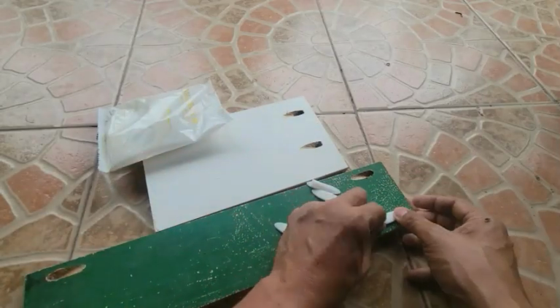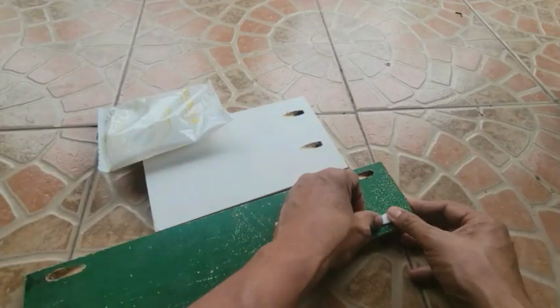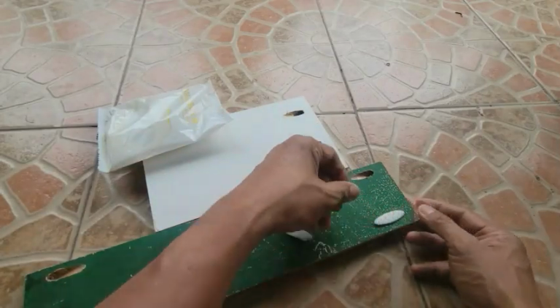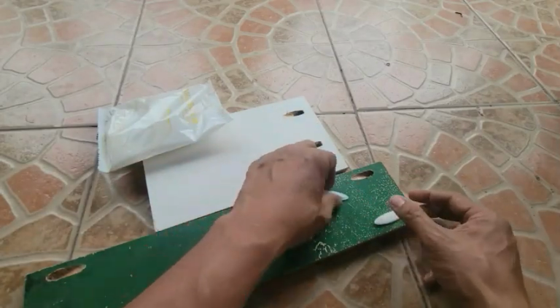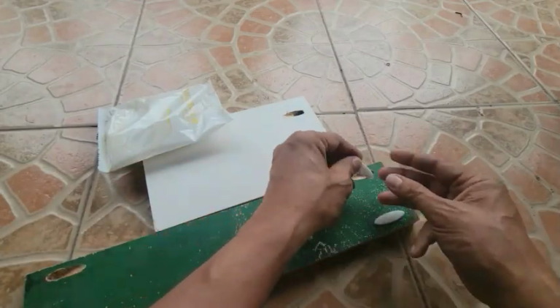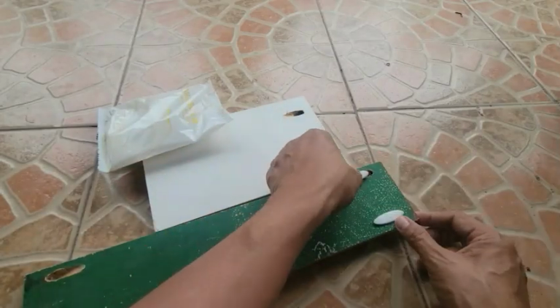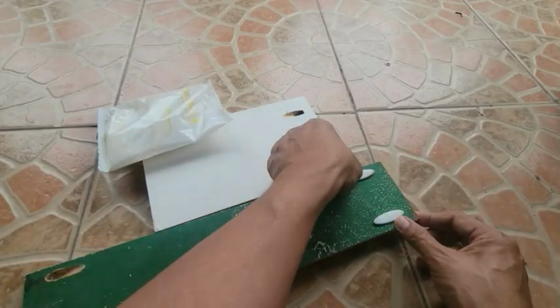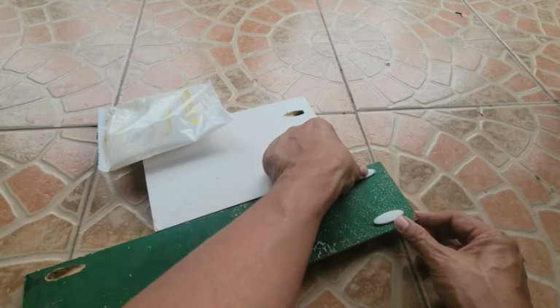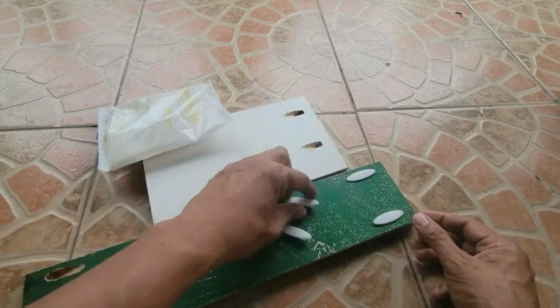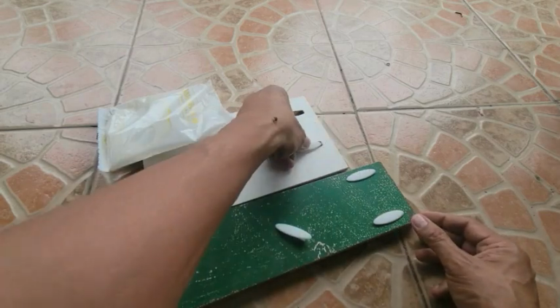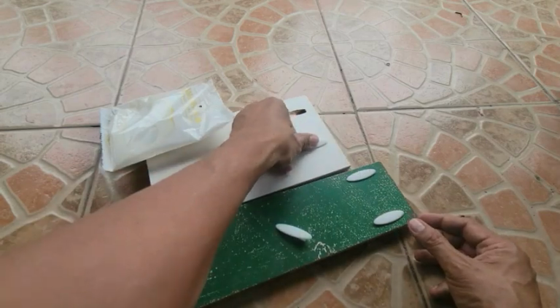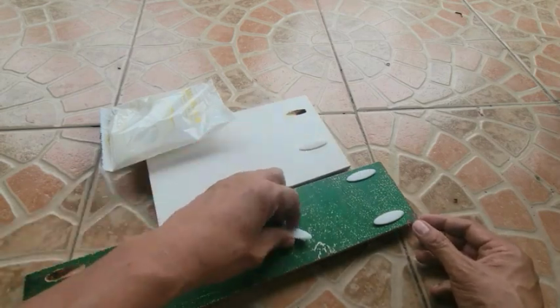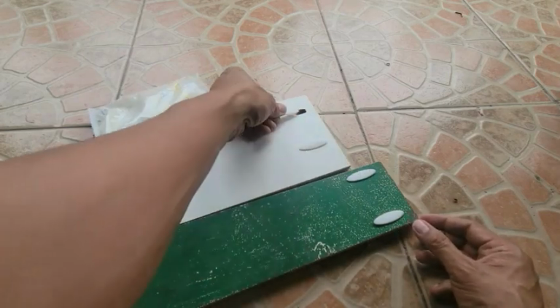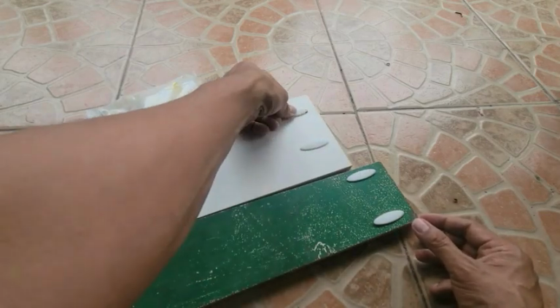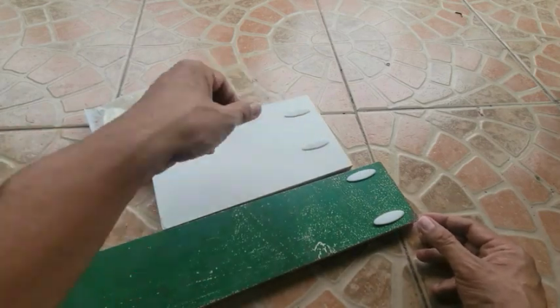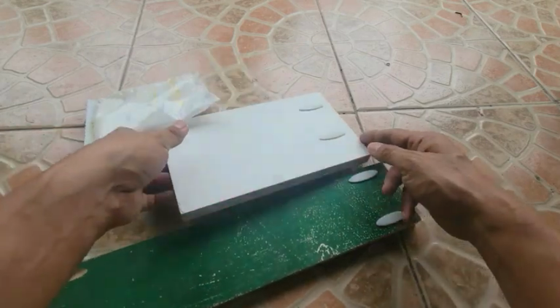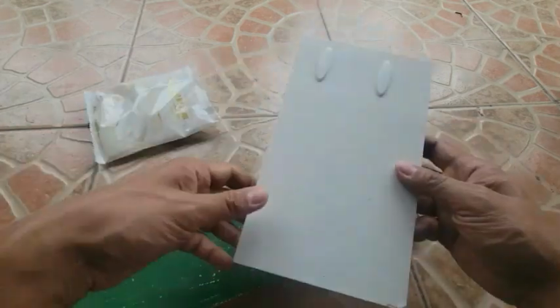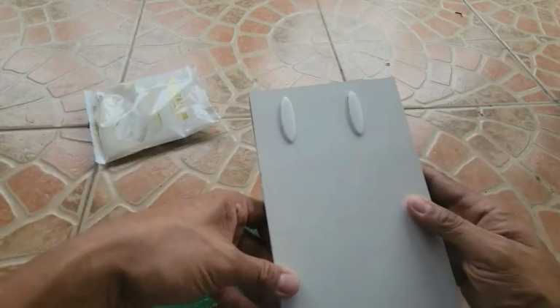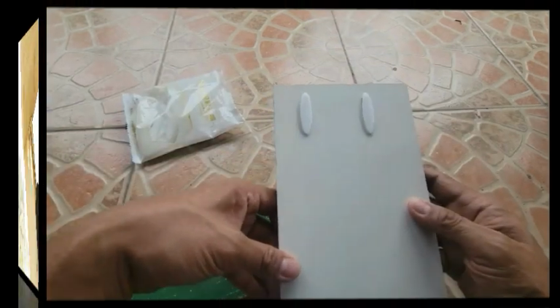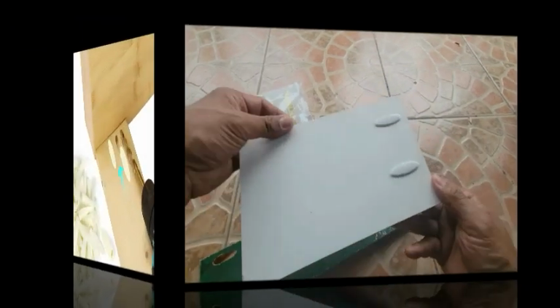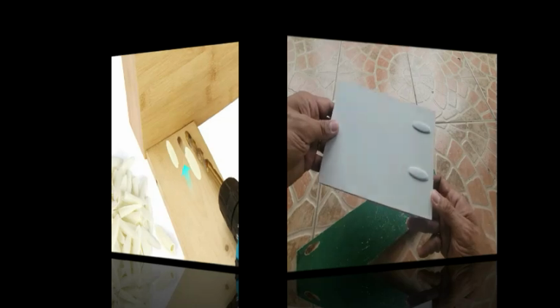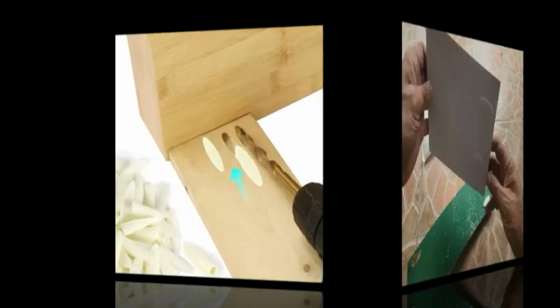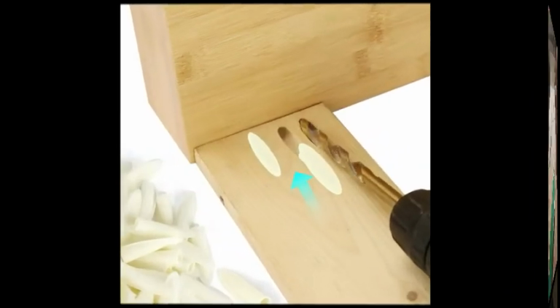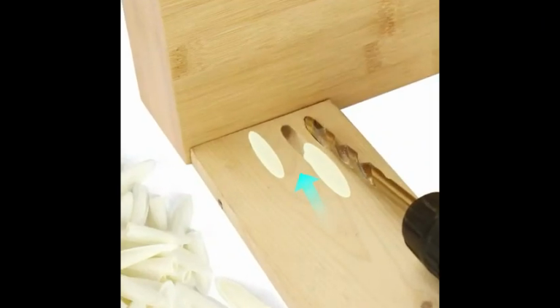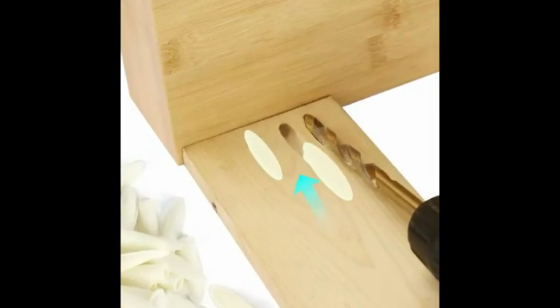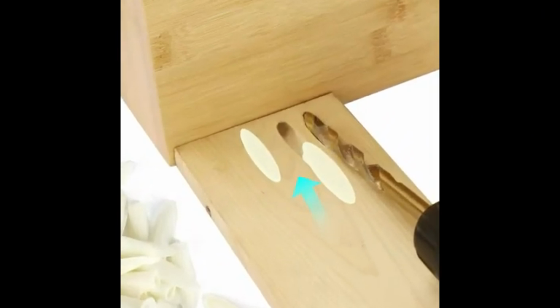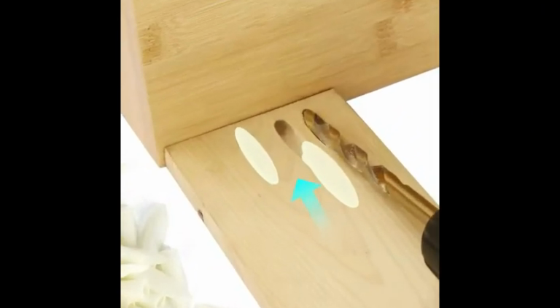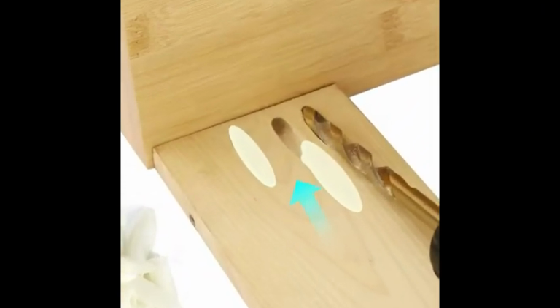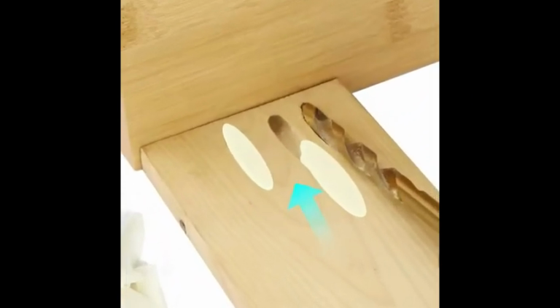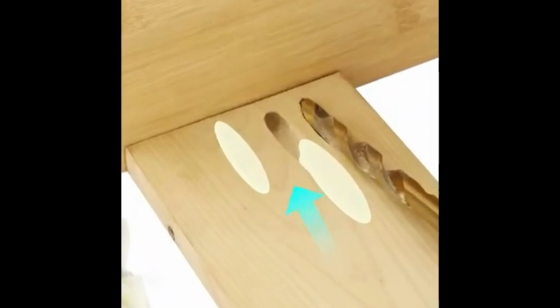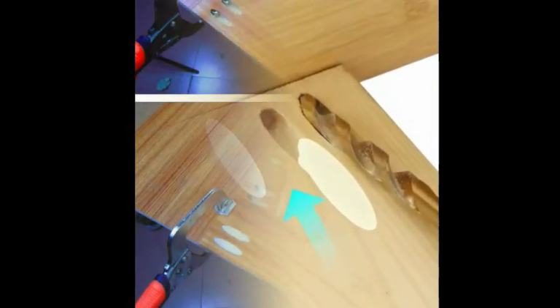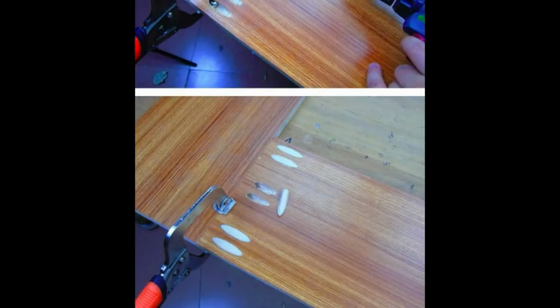It can plug a pocket hole of 9.5 millimeters or 3/8 inch size, the most common size of pocket holes. It is made of durable plastic material and white in color. These plugs are useful for concealing pocket holes in highly visible surfaces without being seen.